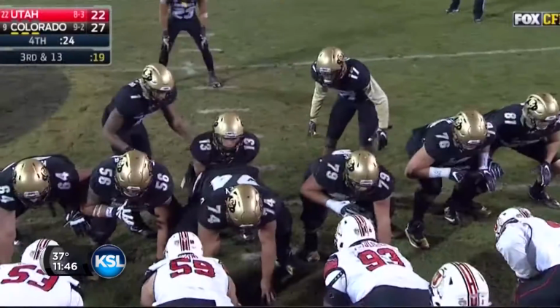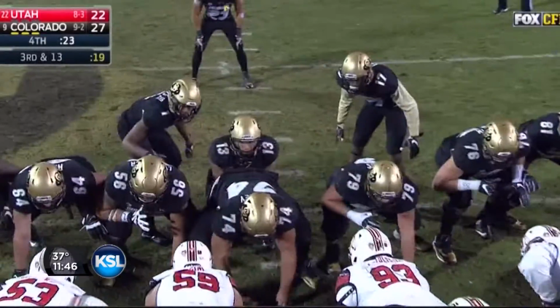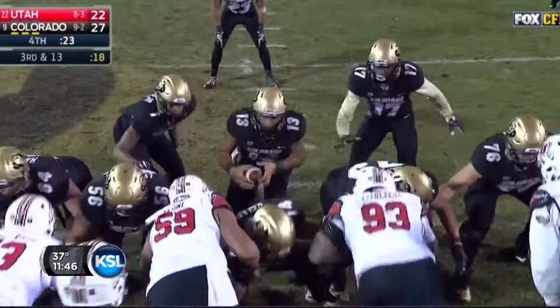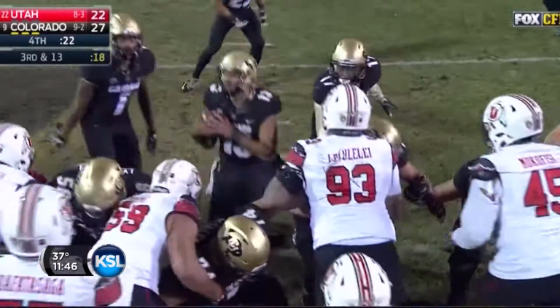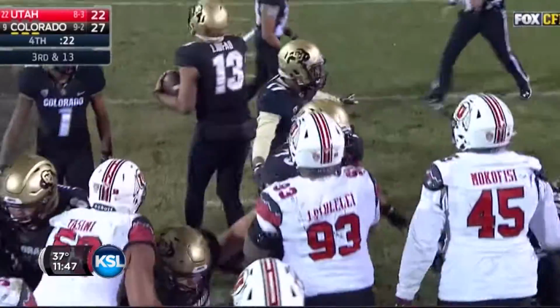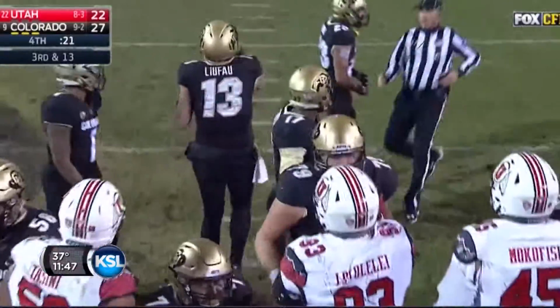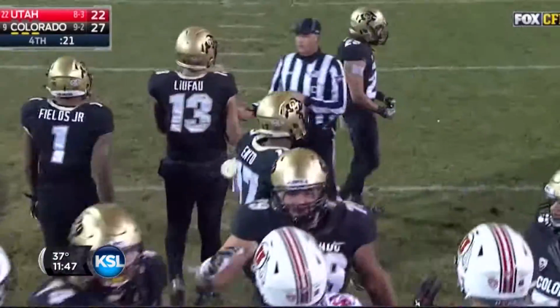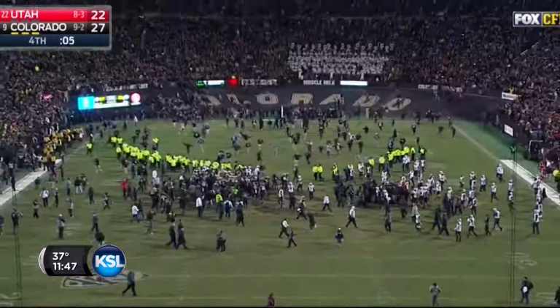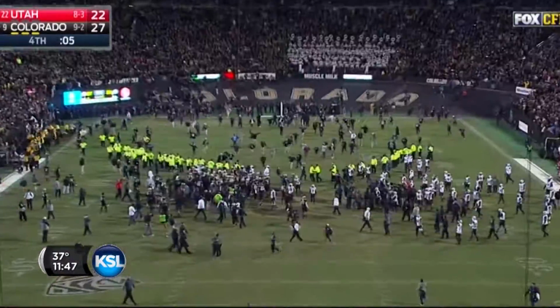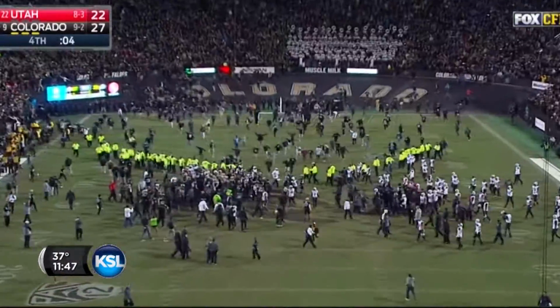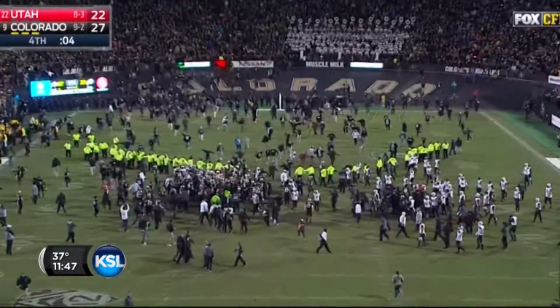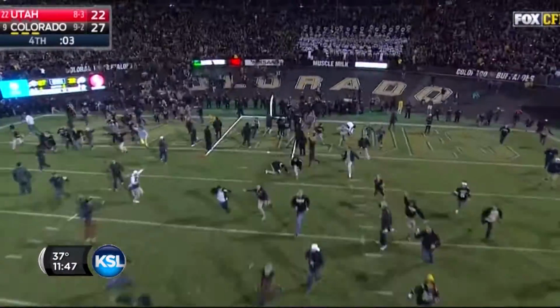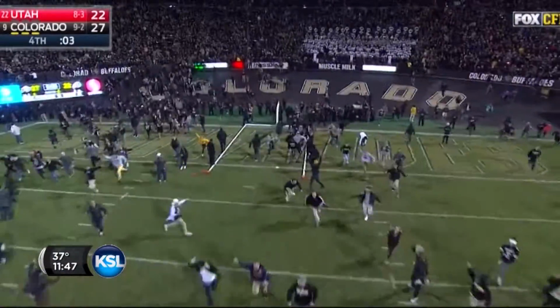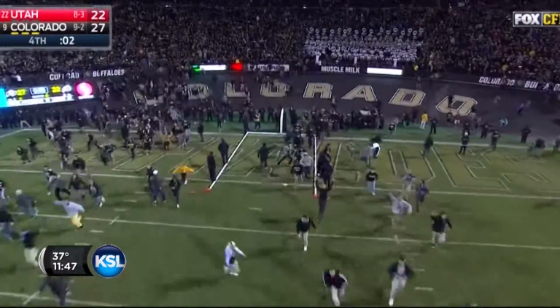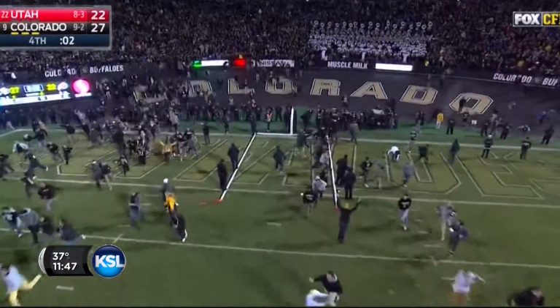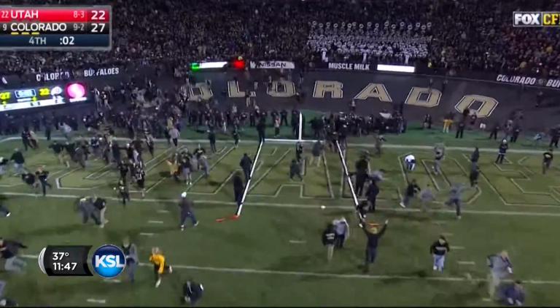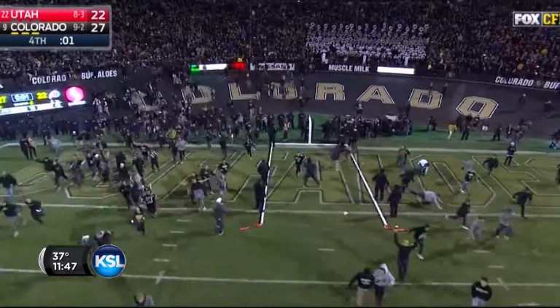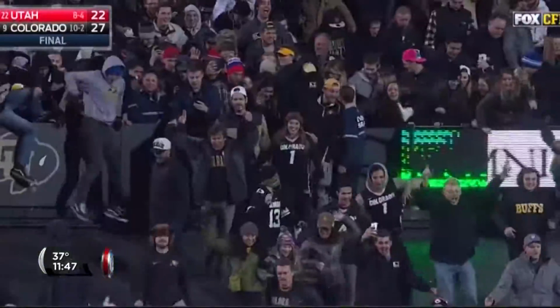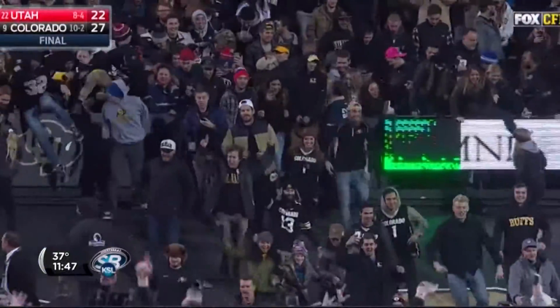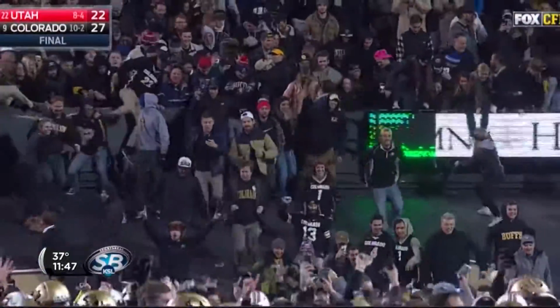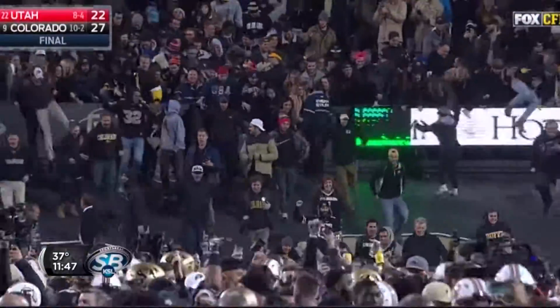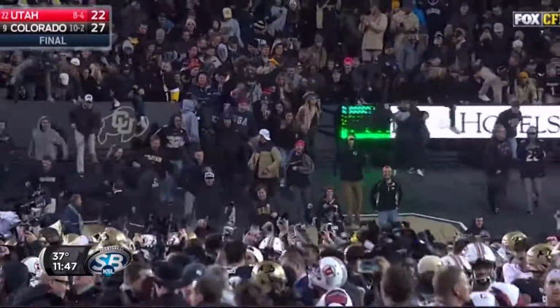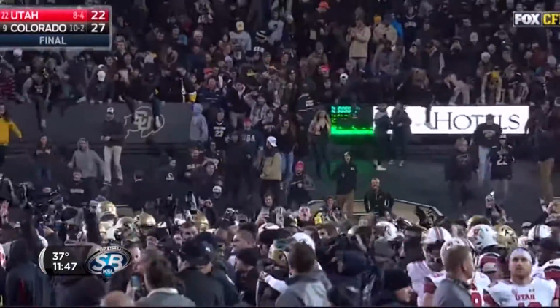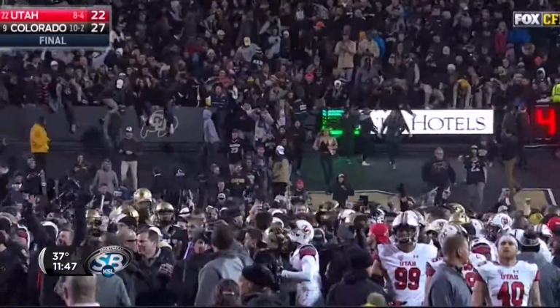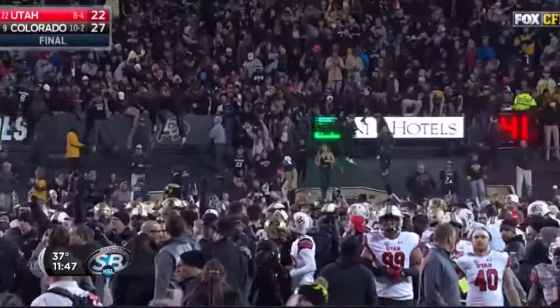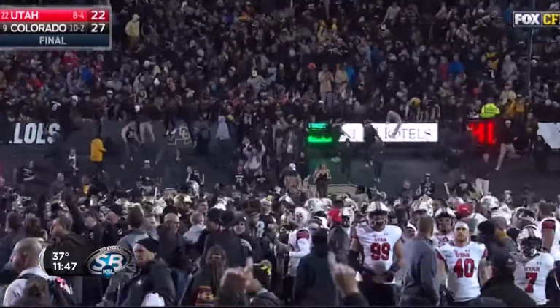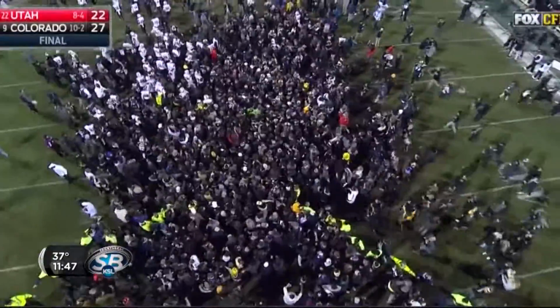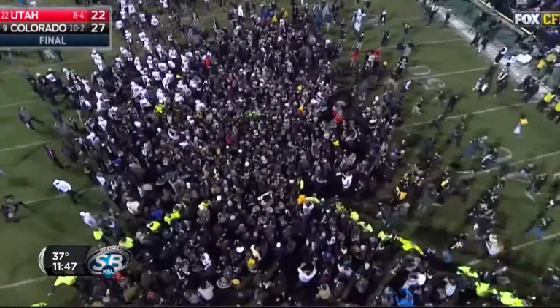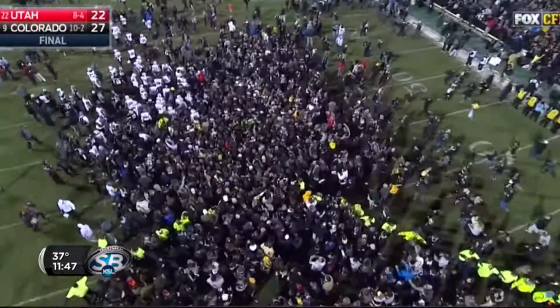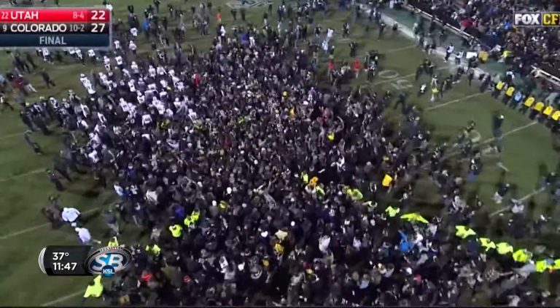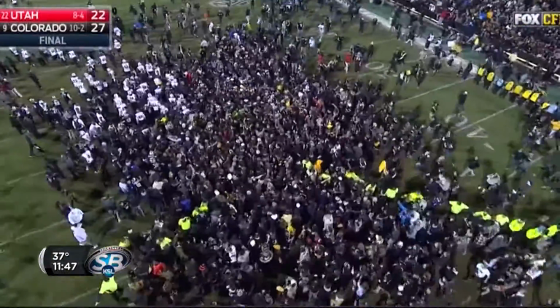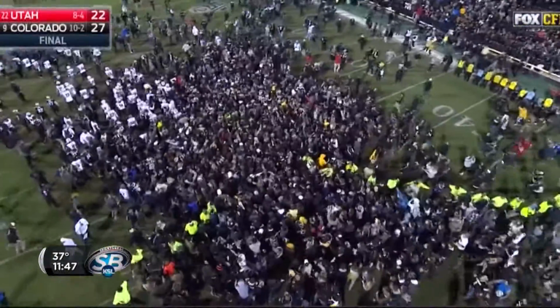Knee taken. The Colorado Buffaloes are Pac-12 South champions. They don't even give the students a chance to take down the goalposts — they come down on their own. Final score here at Folsom Field: Colorado 27, Utah 22.